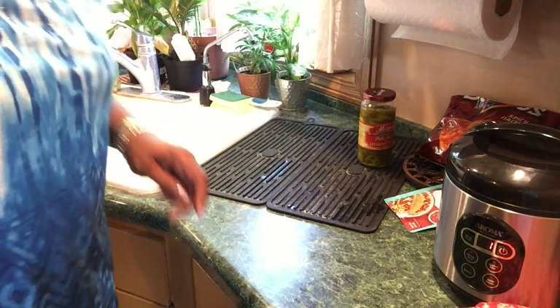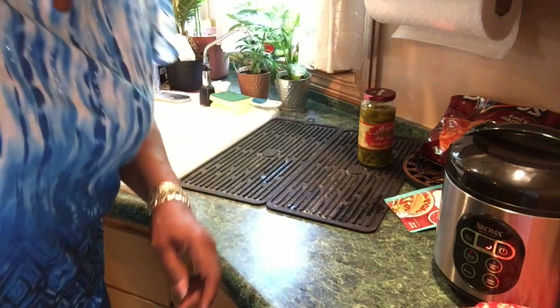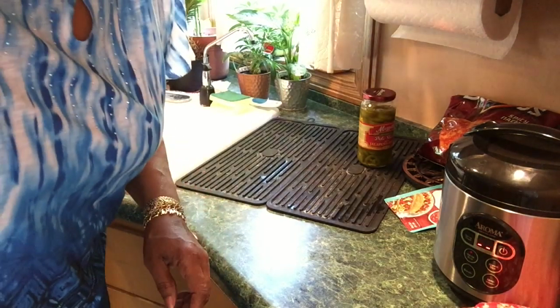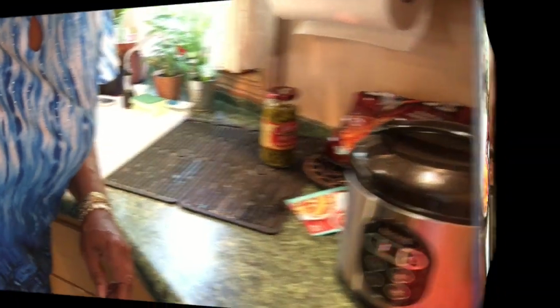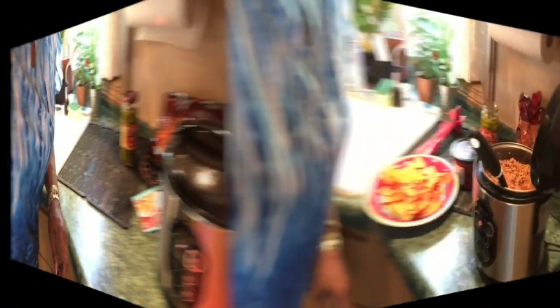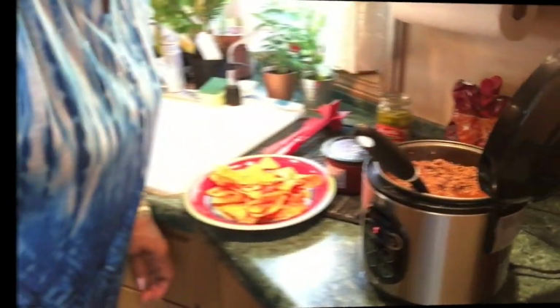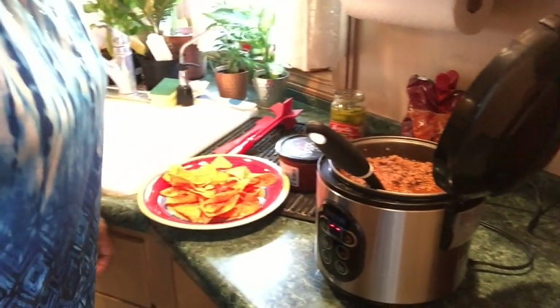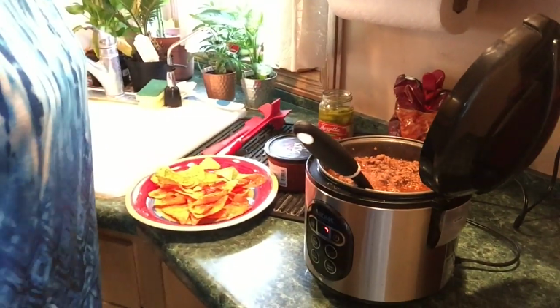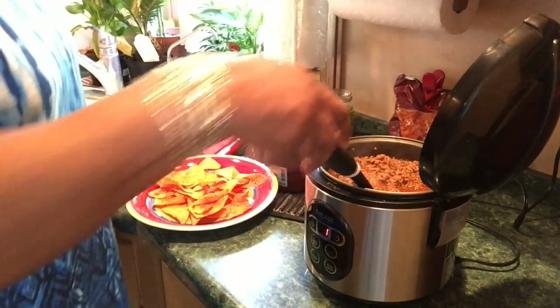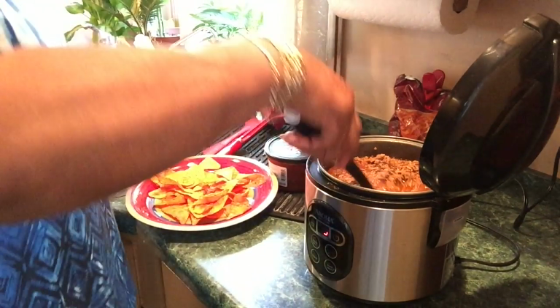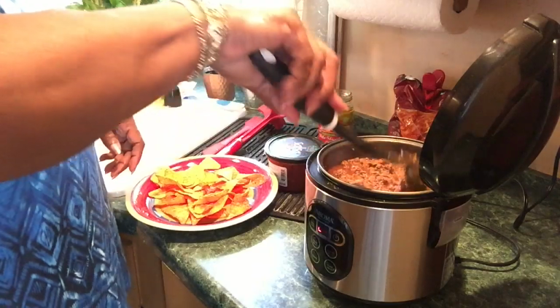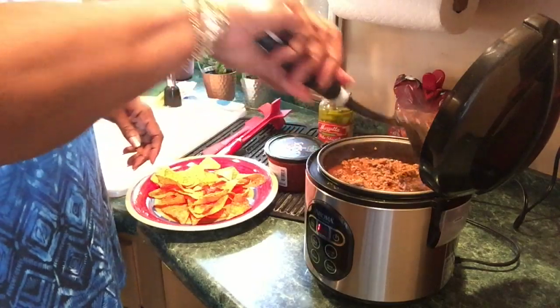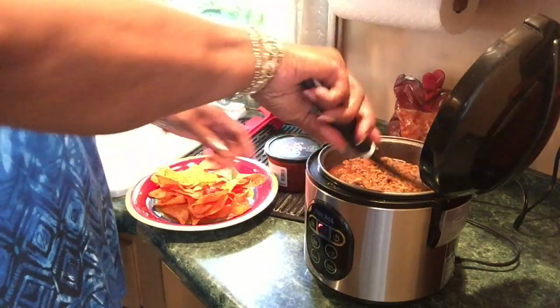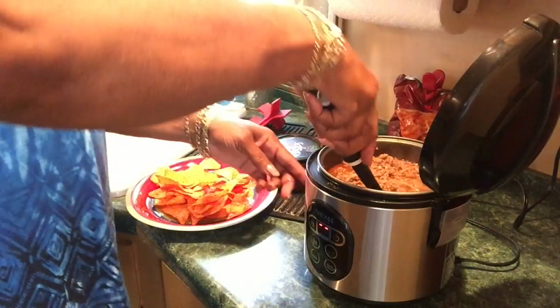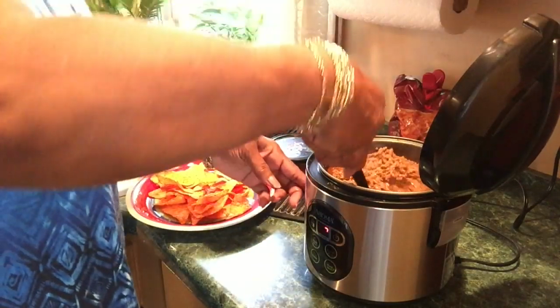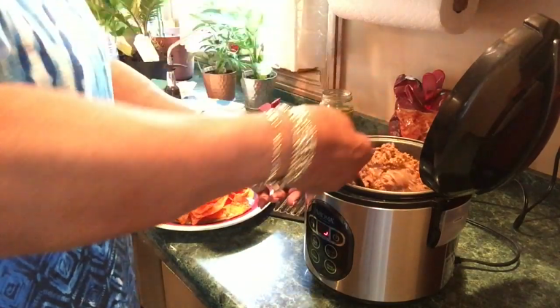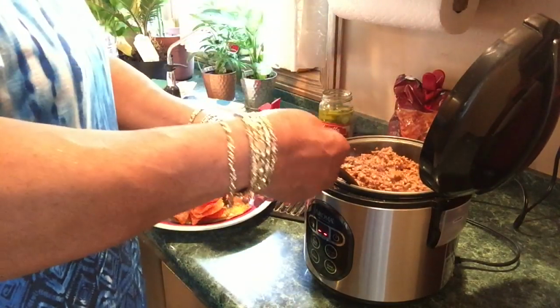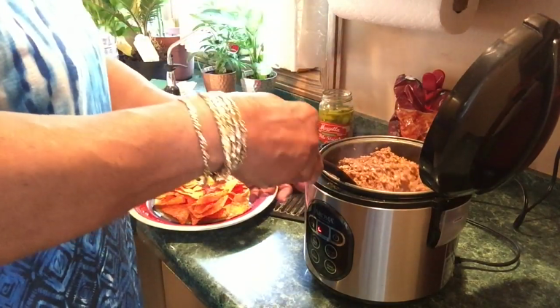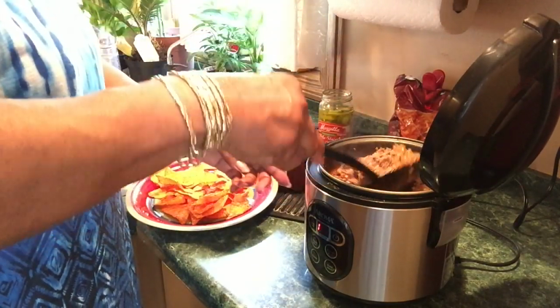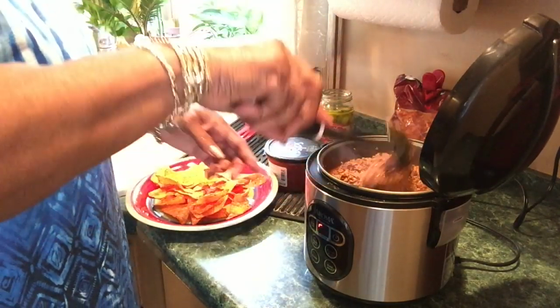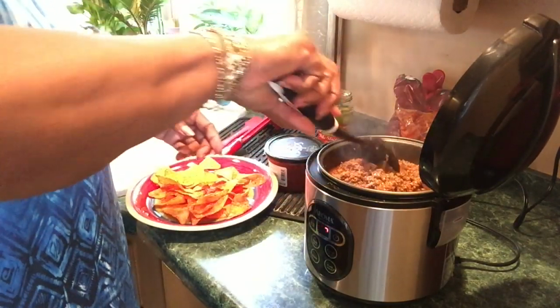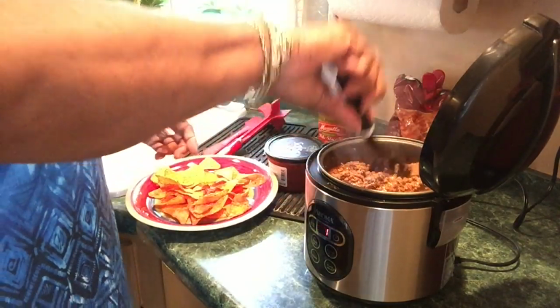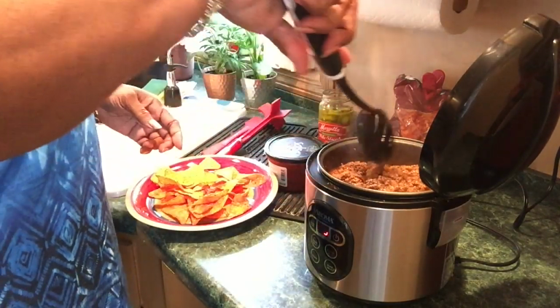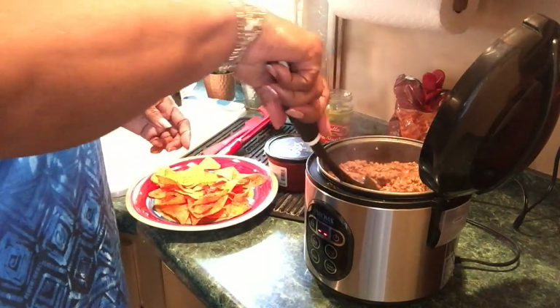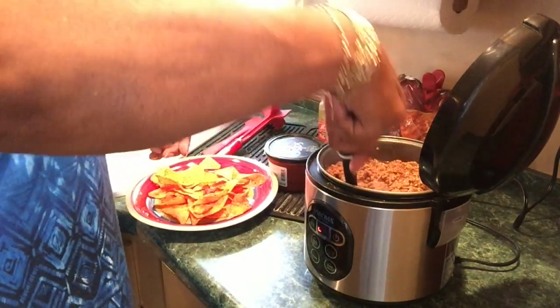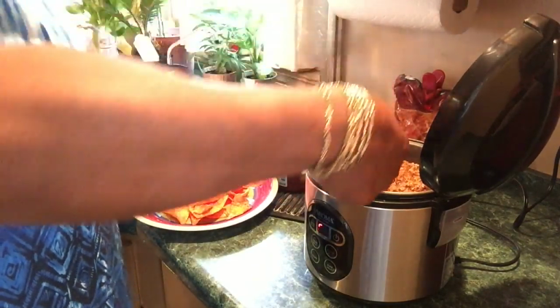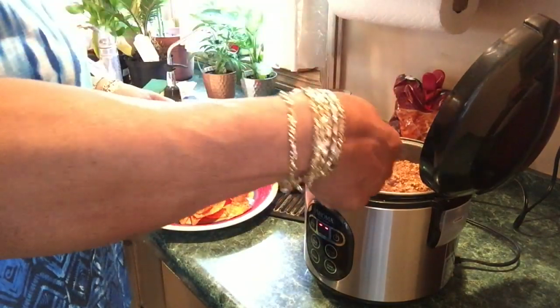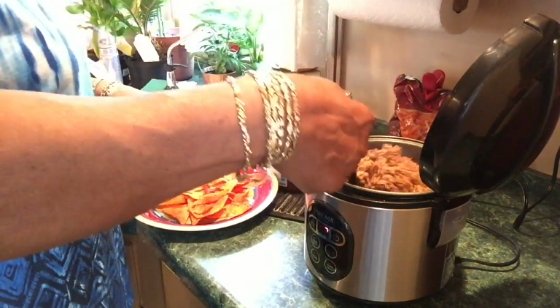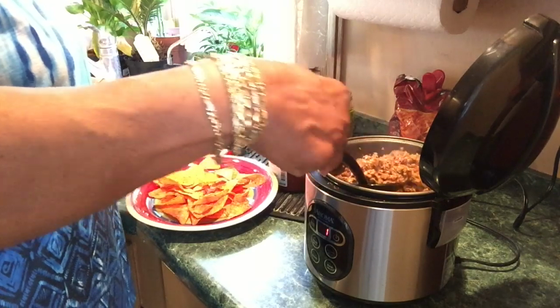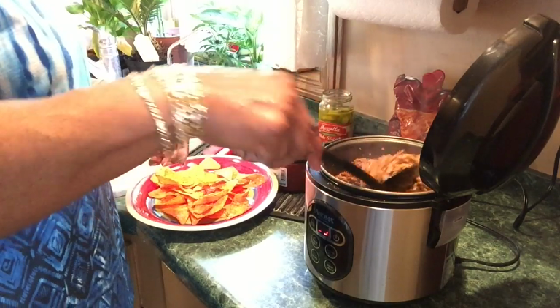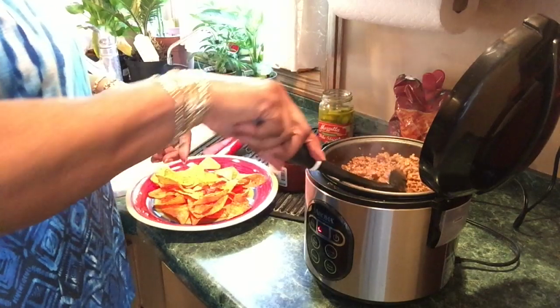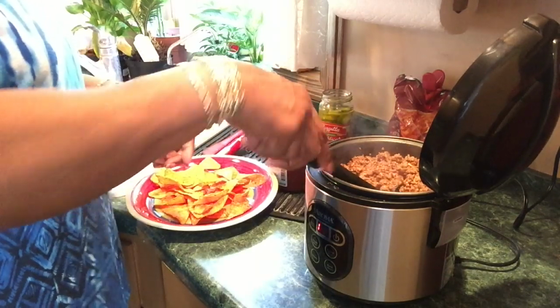Okay, I'll be back. This is done — still juicy but it's done. That's why I got a slotted spoon.